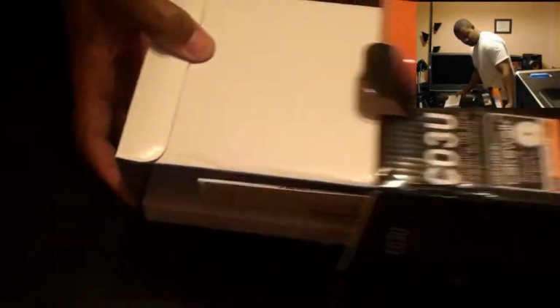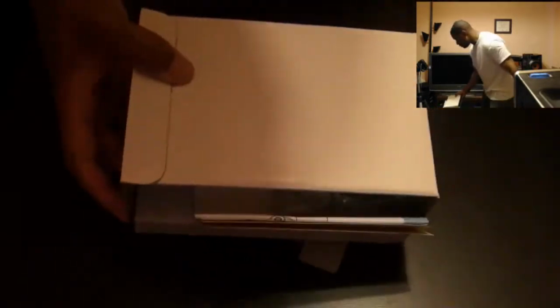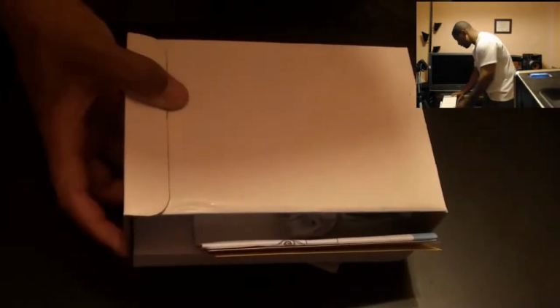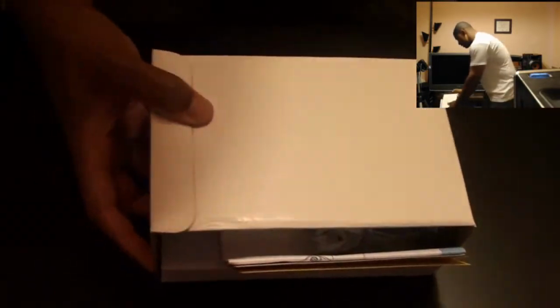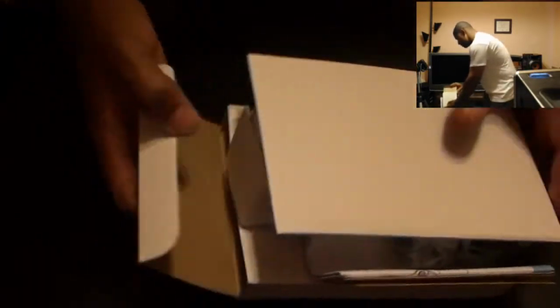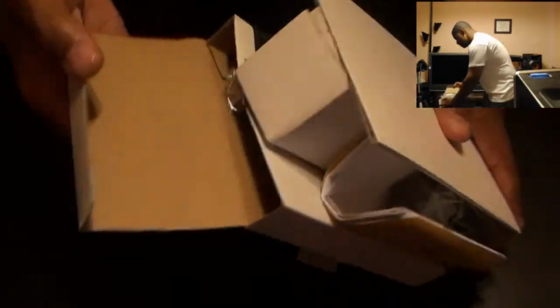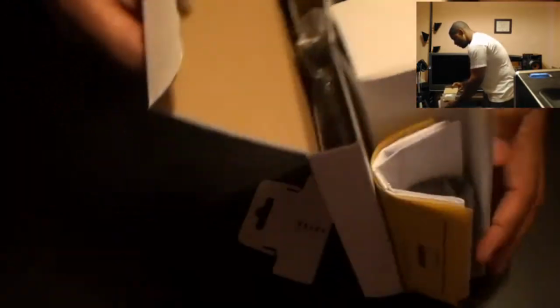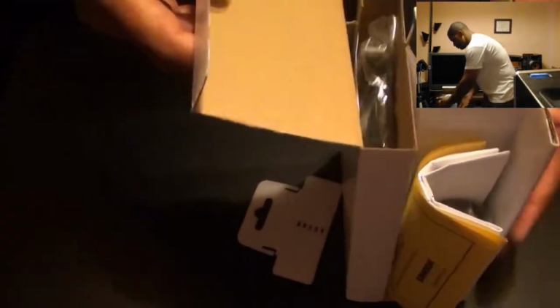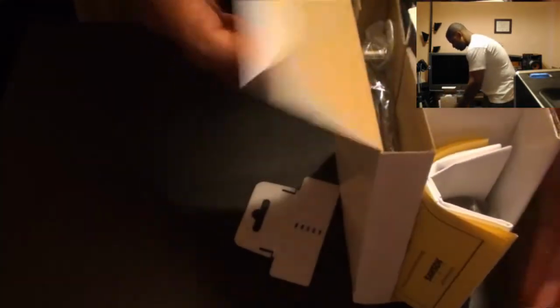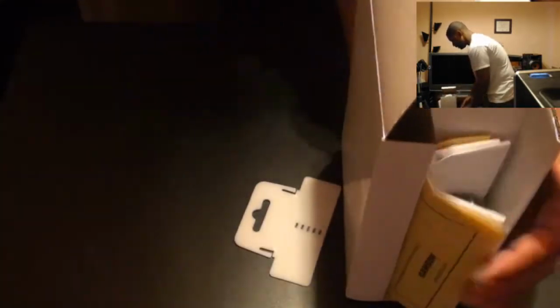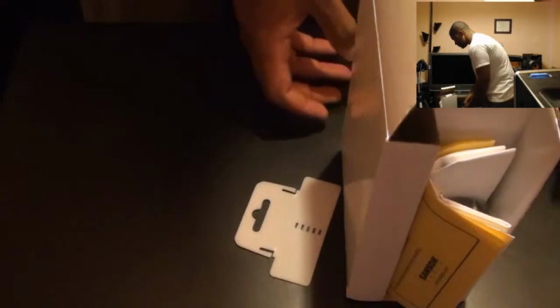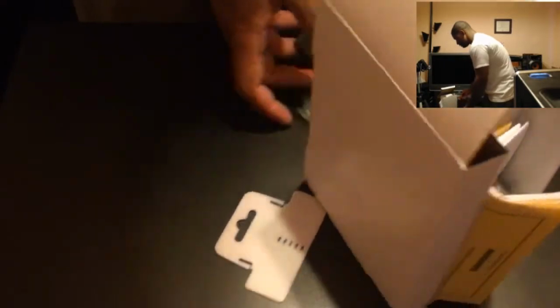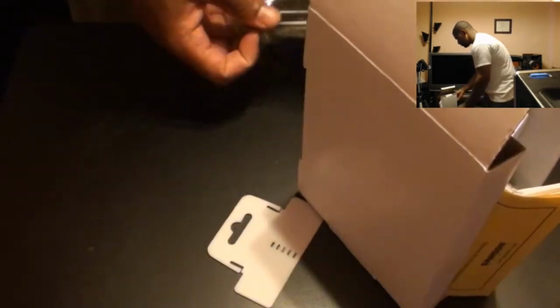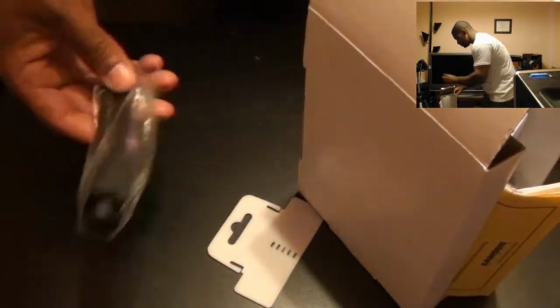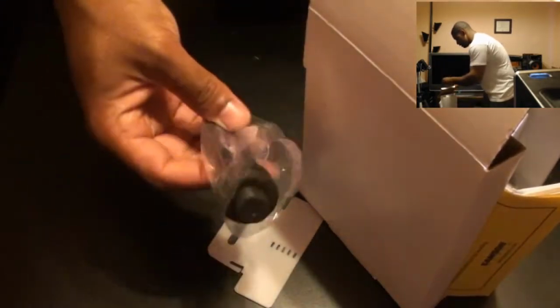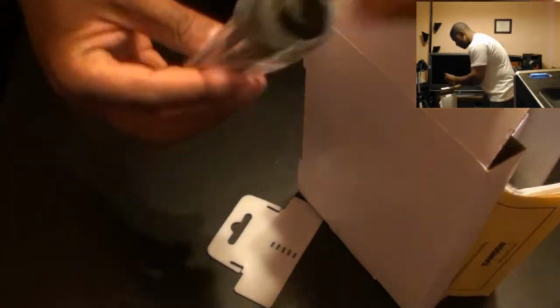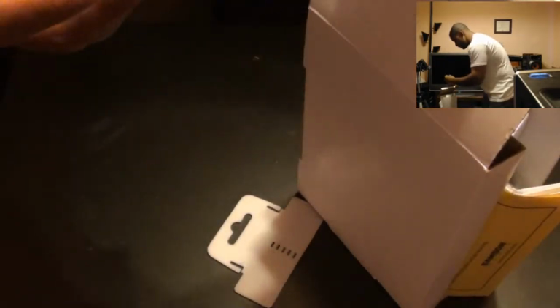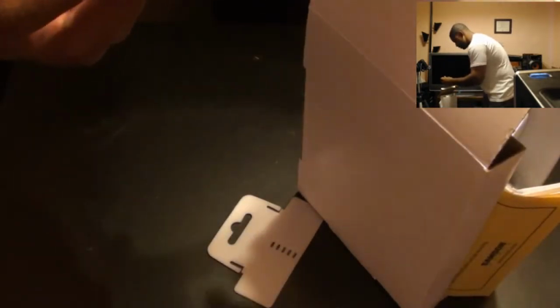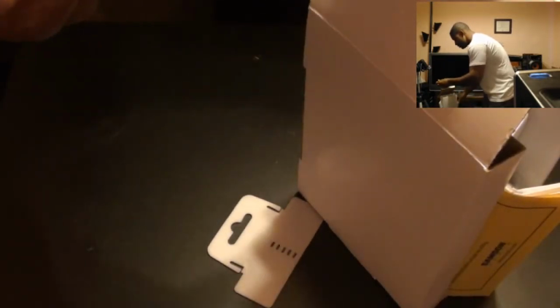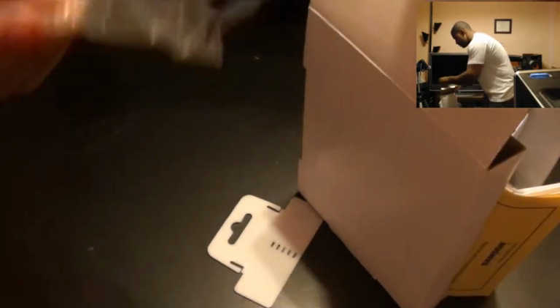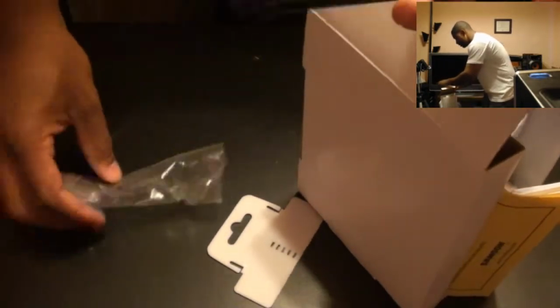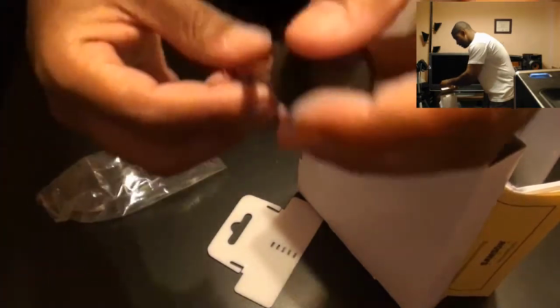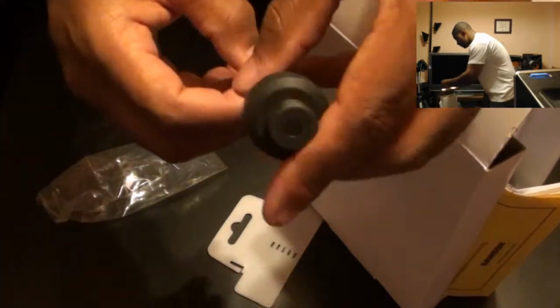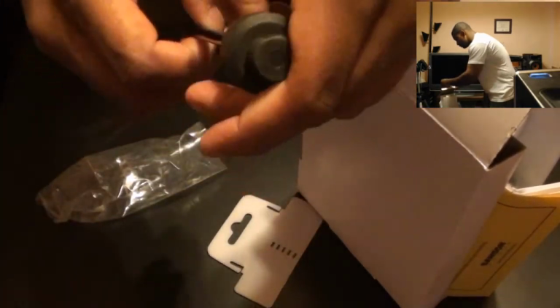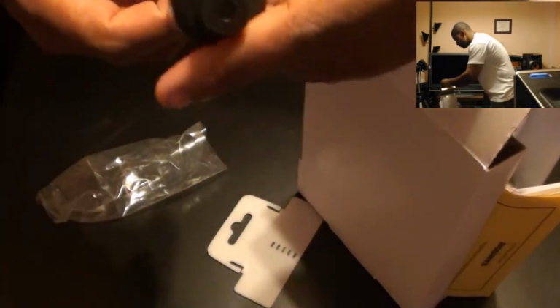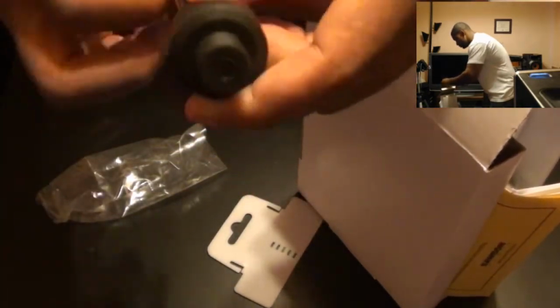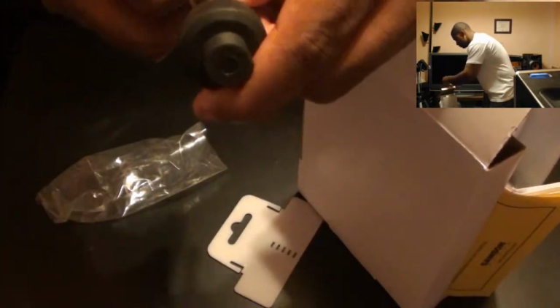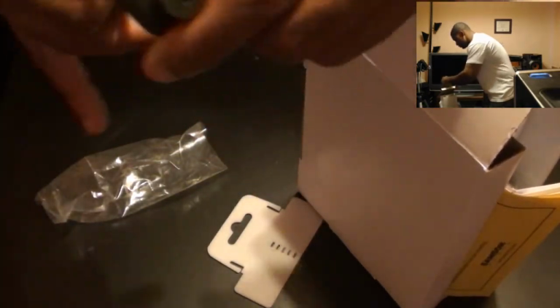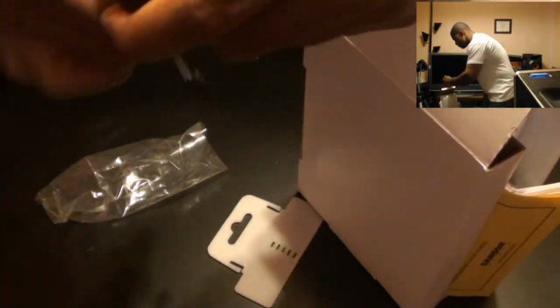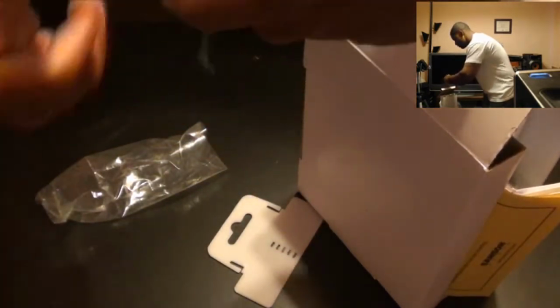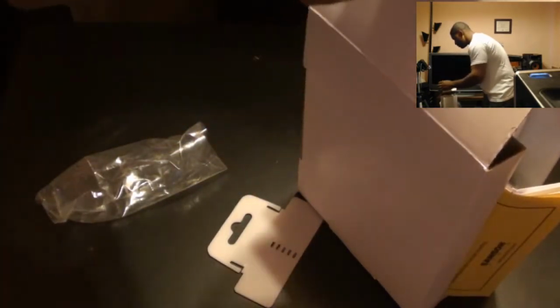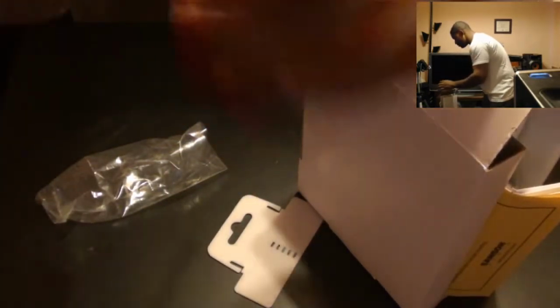Alright, let's put this box aside. Right here — okay, we got the stand it comes with. It comes with the stand, and I kind of... it's a lot stronger than I thought it was going to be.